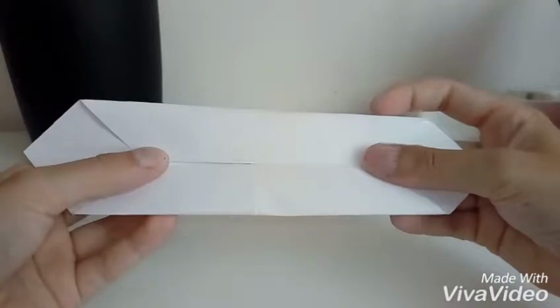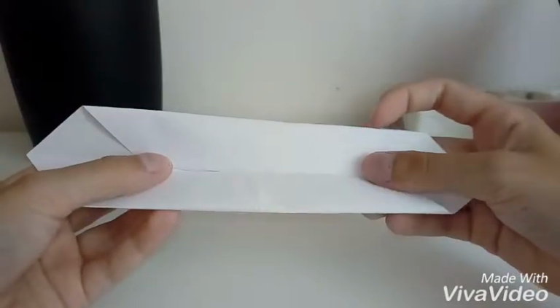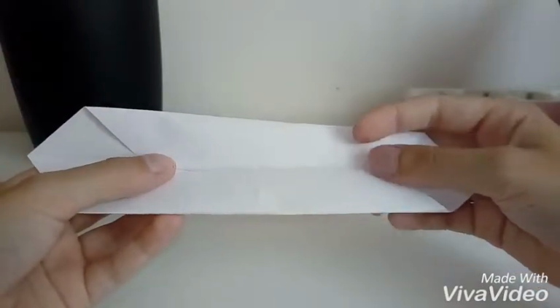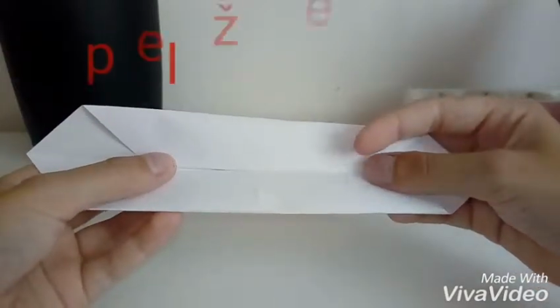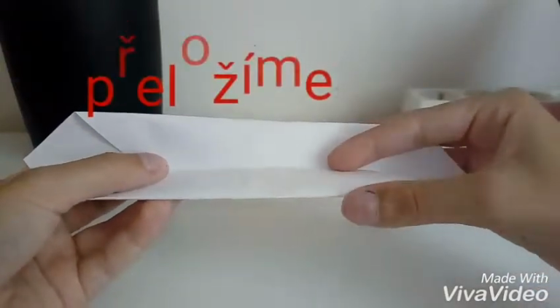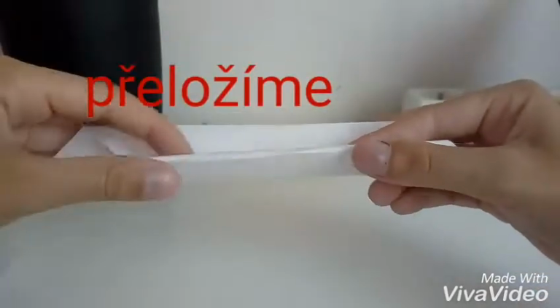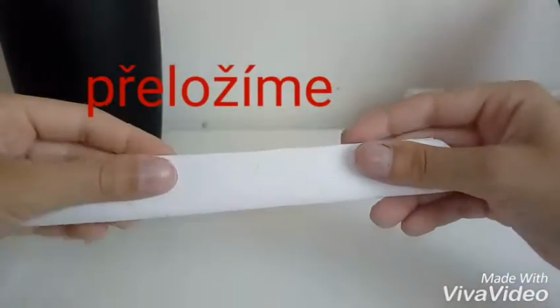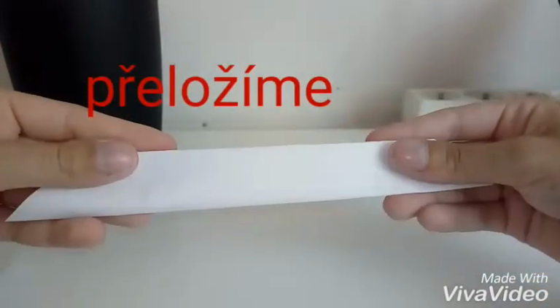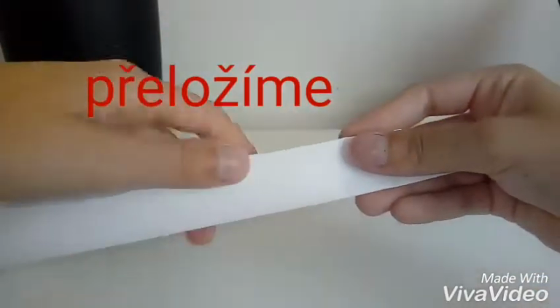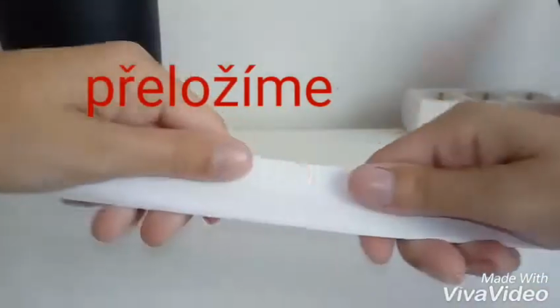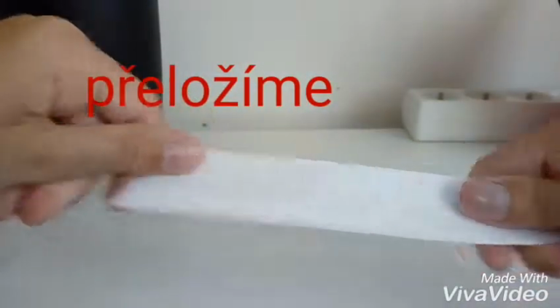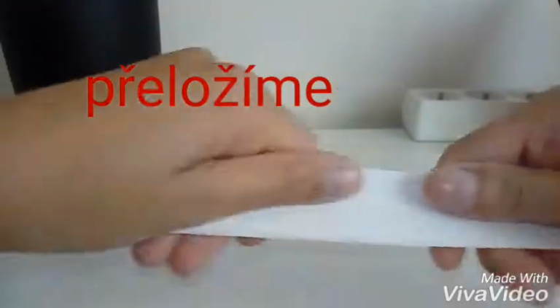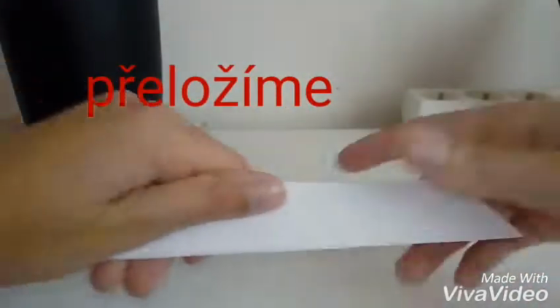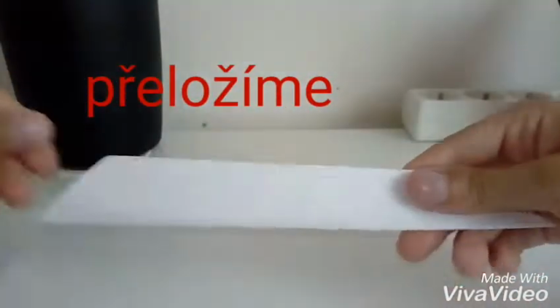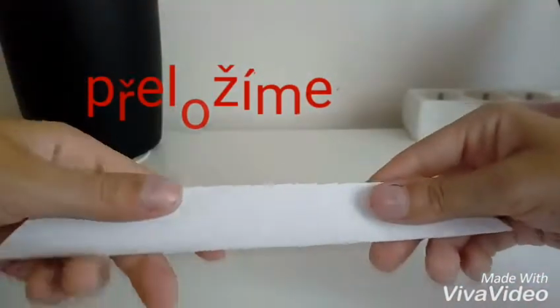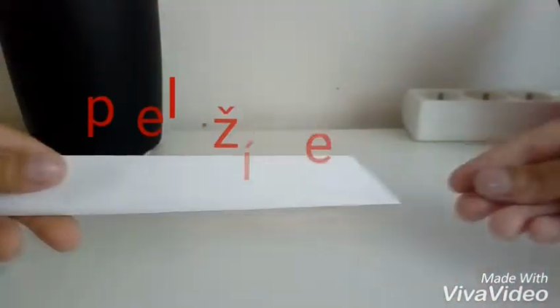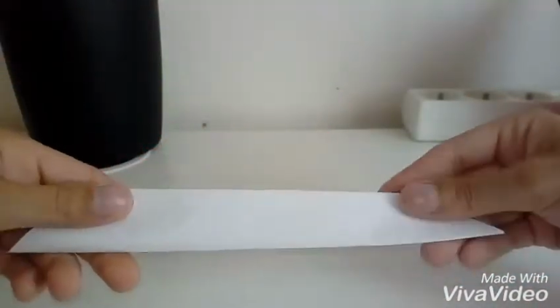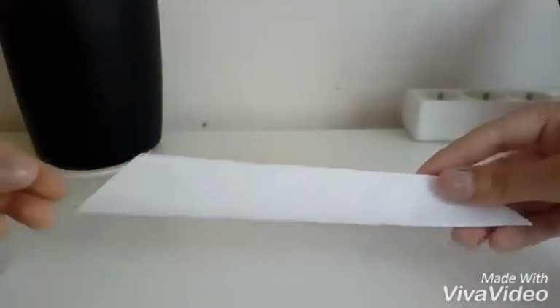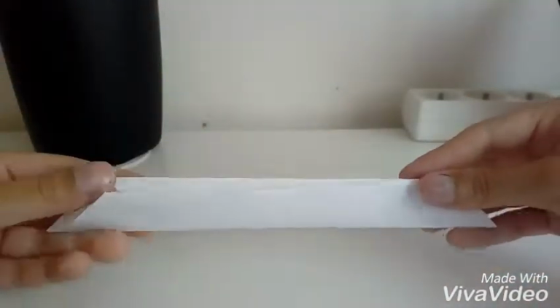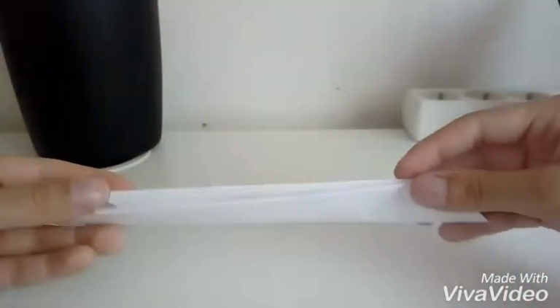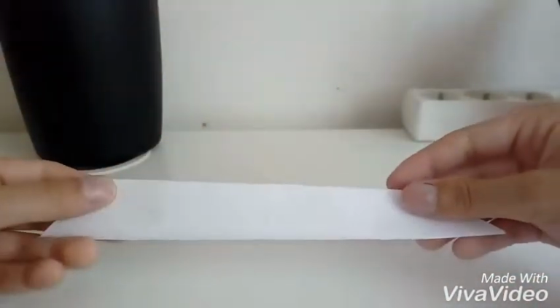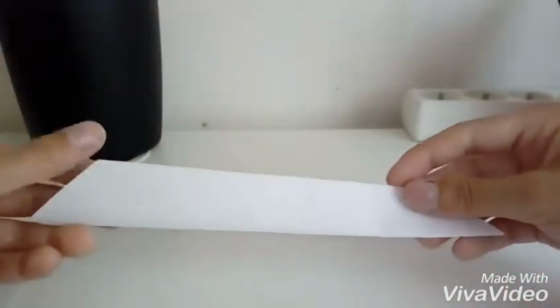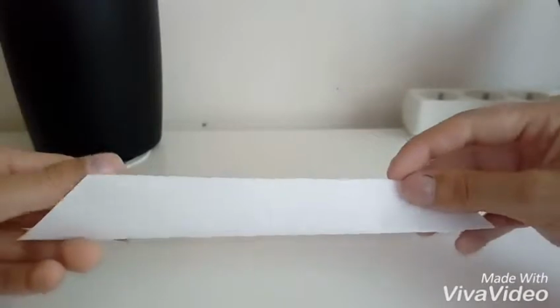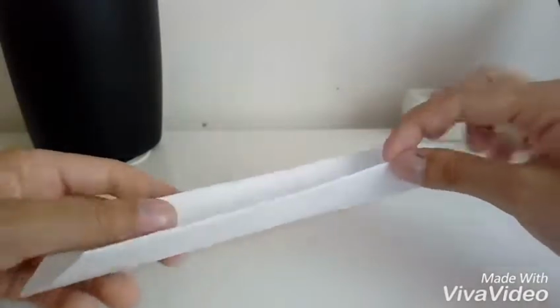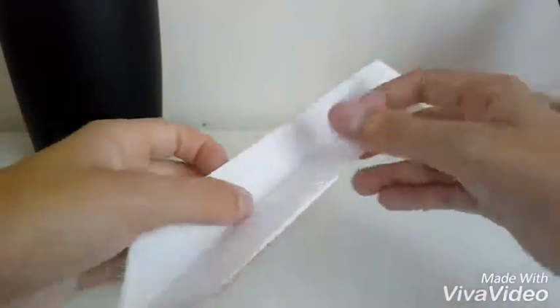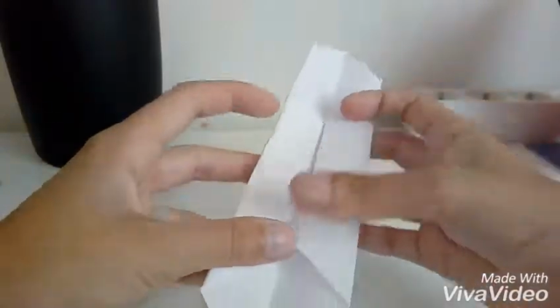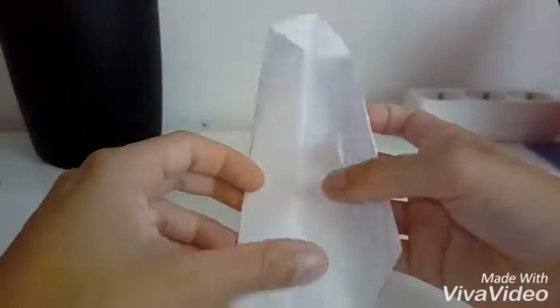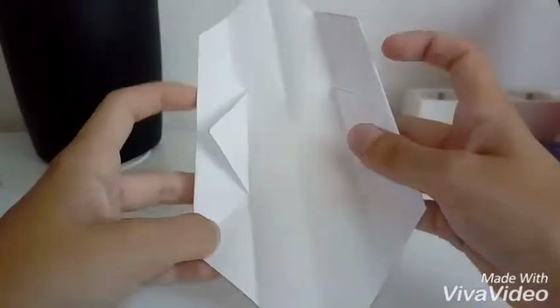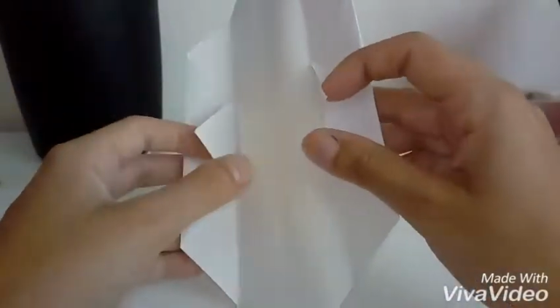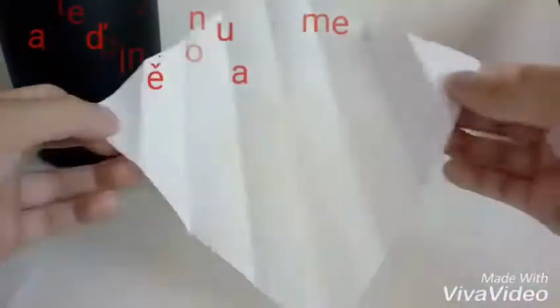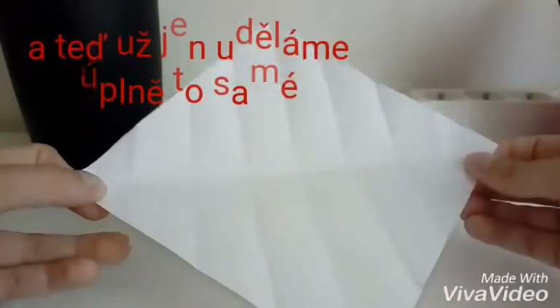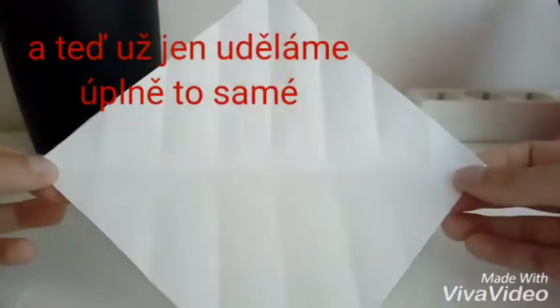Tak, a teď už jen přiložíme. První část teda máme a teď už jen rozložíme a uděláme to stejné na druhé straně.